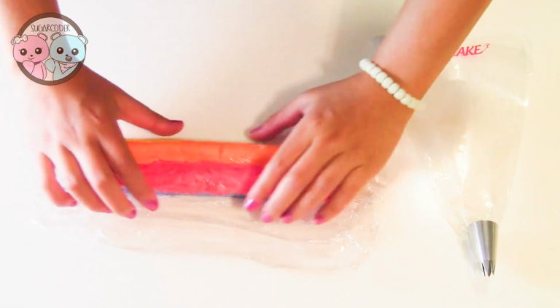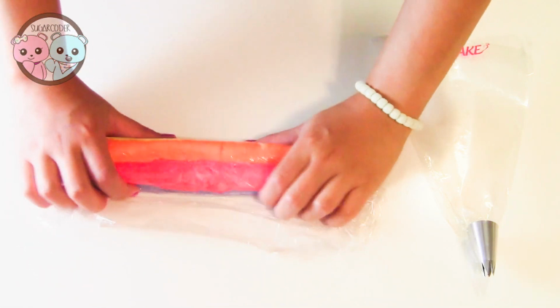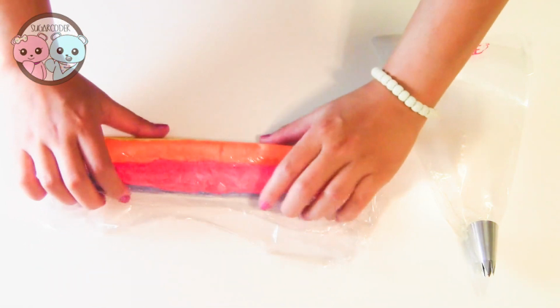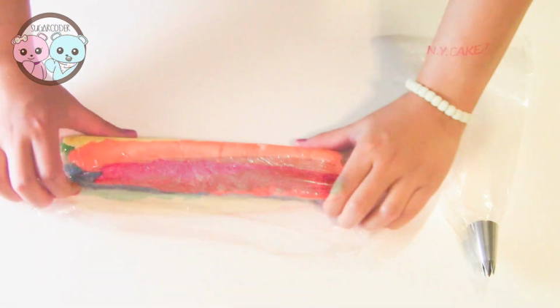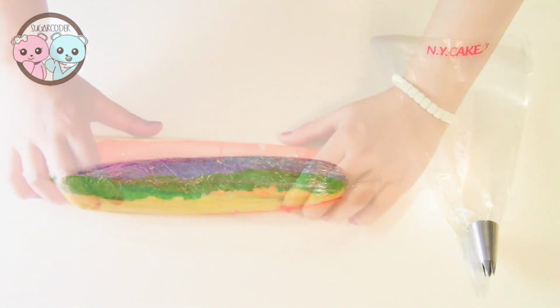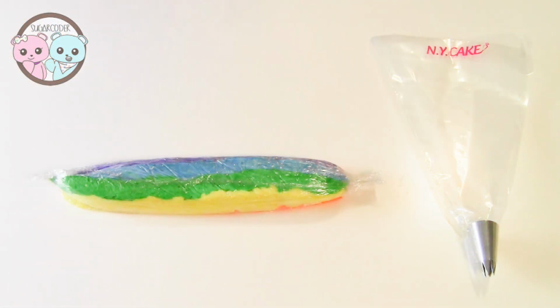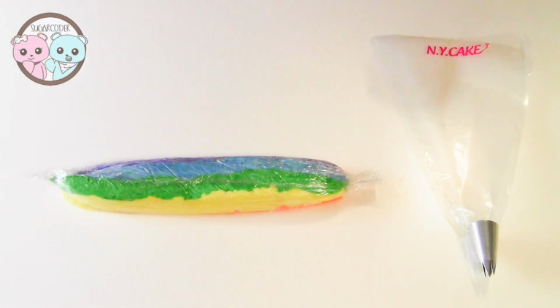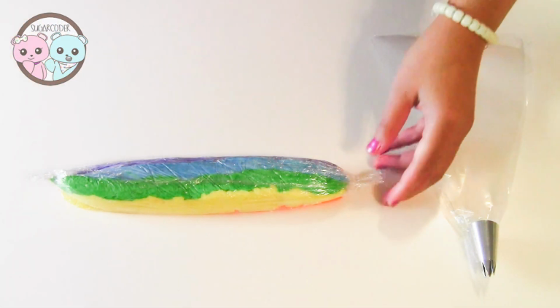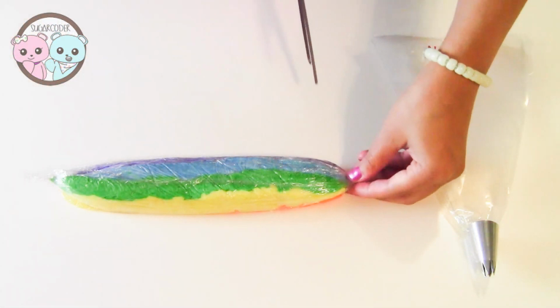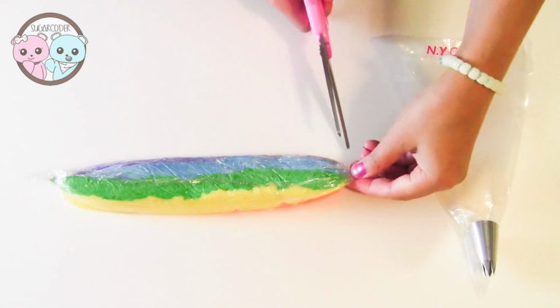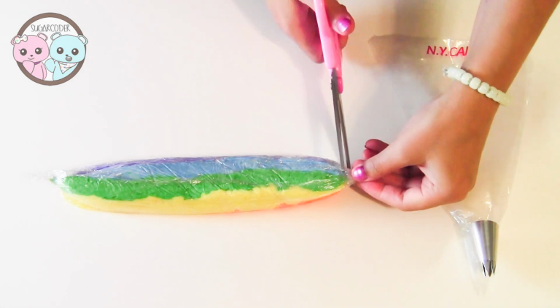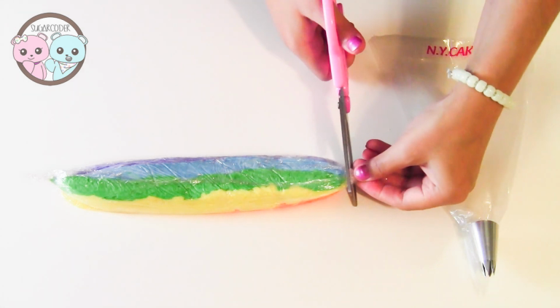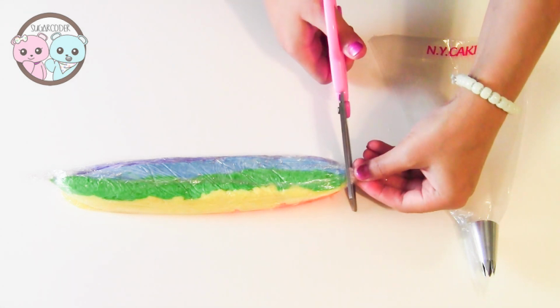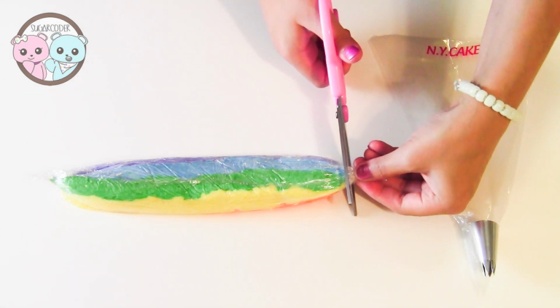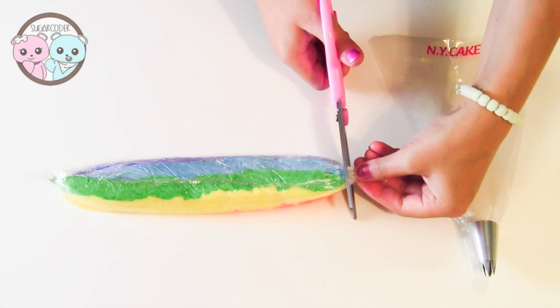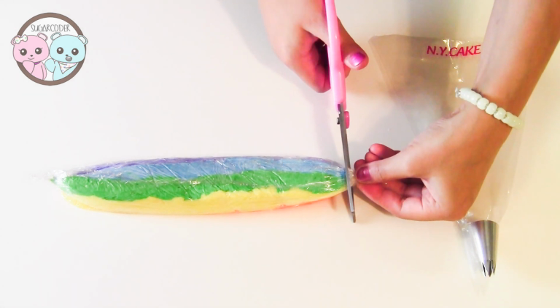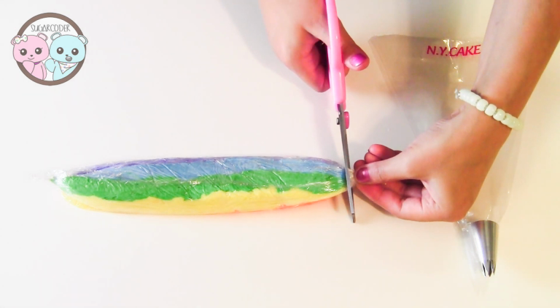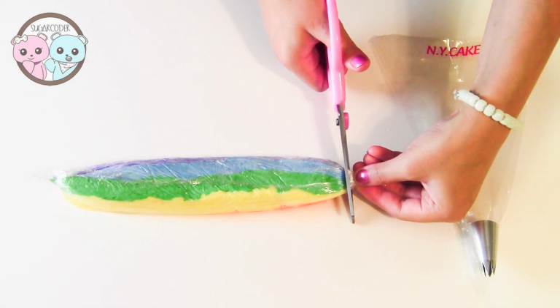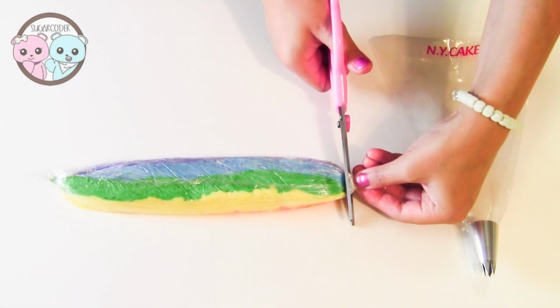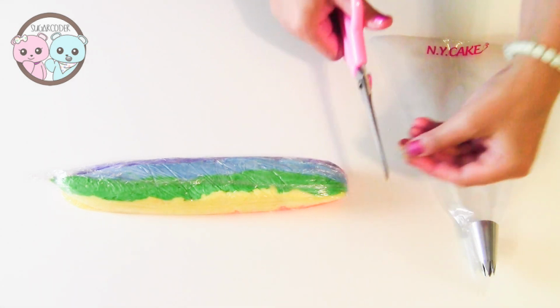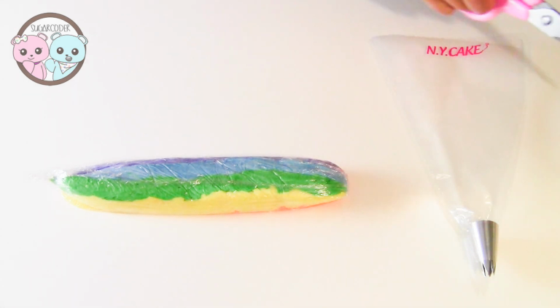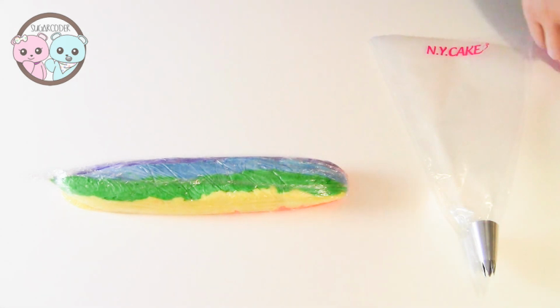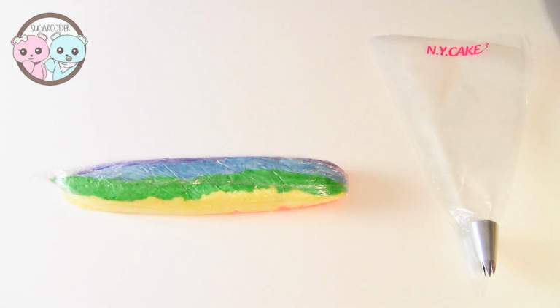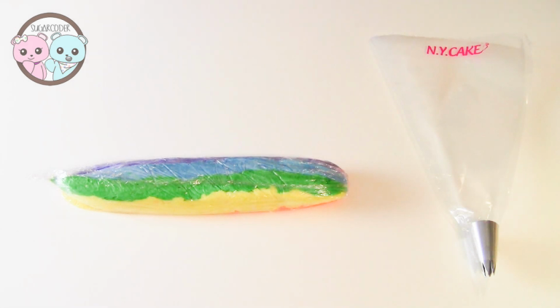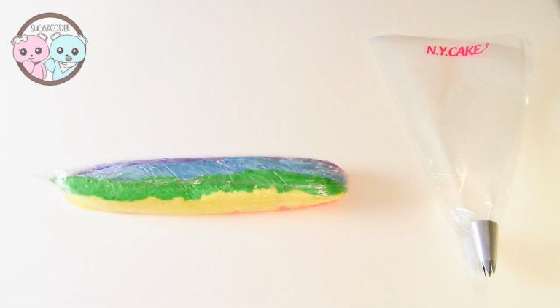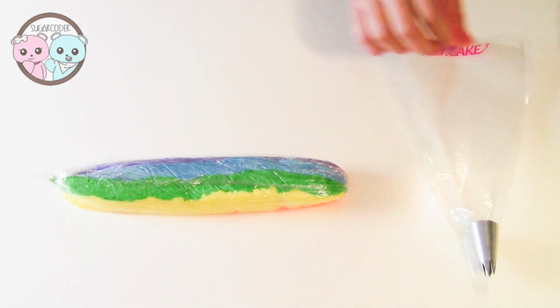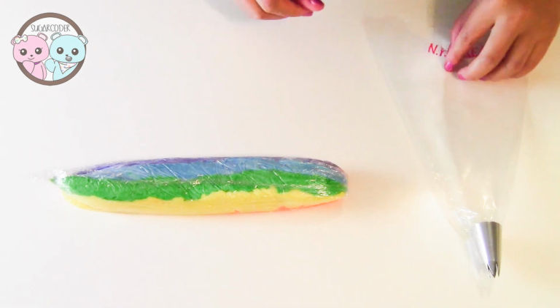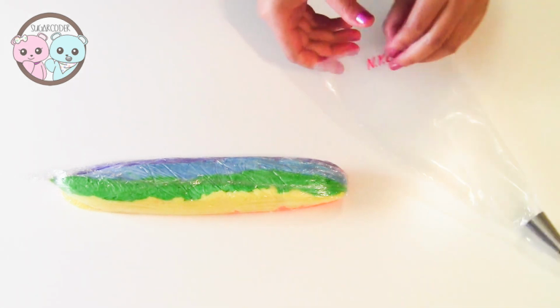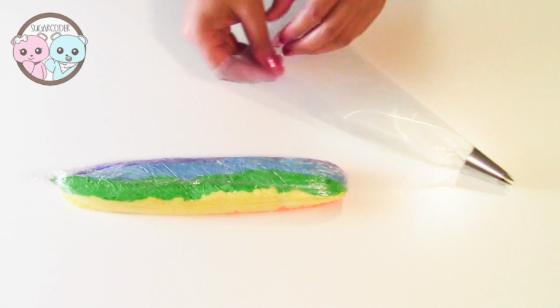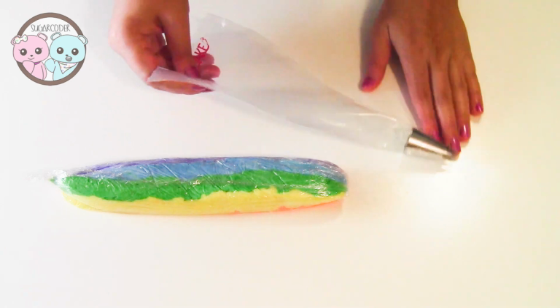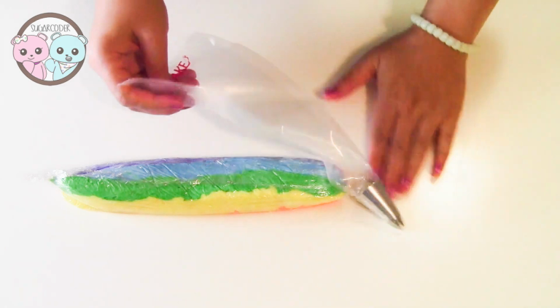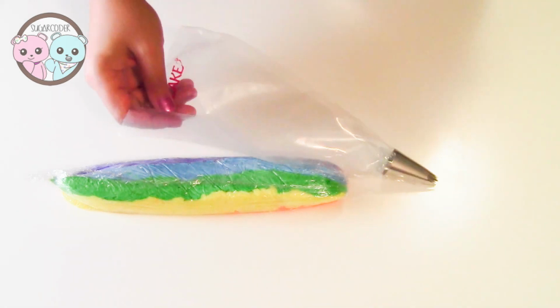After you are done putting the buttercream frosting into a piping bag, you are good to go with piping rainbow roses on top of cupcakes.